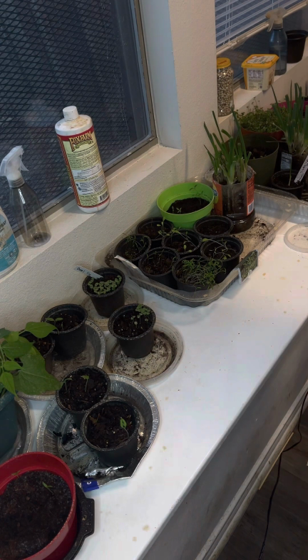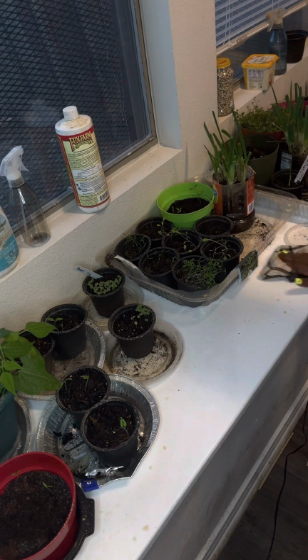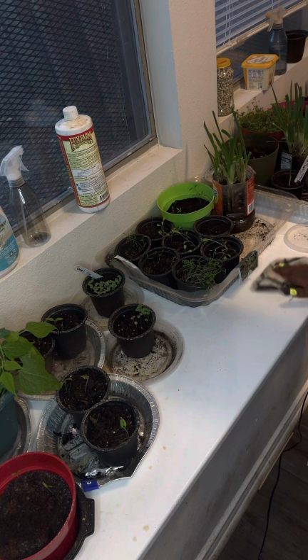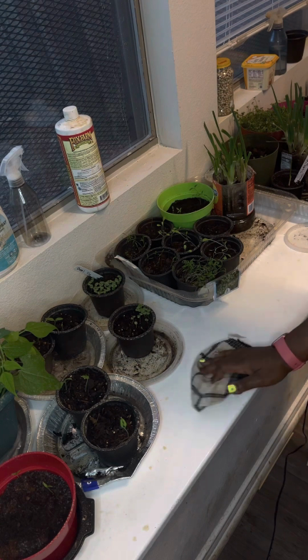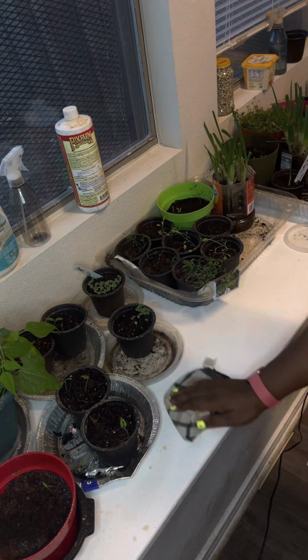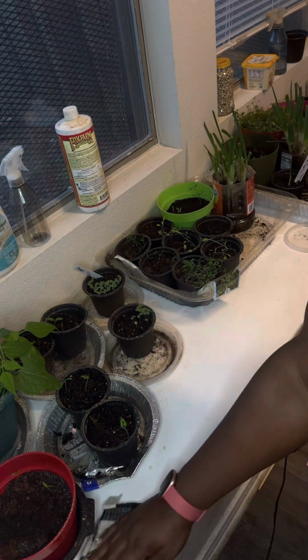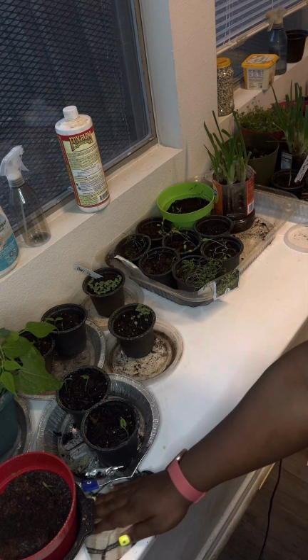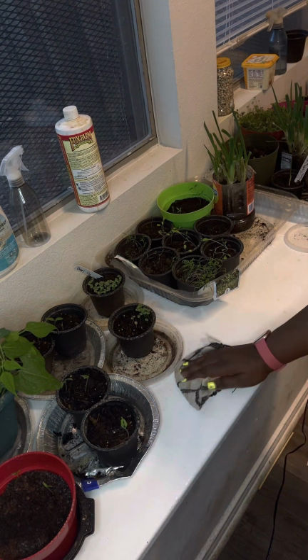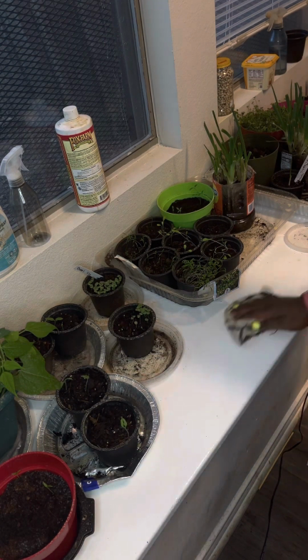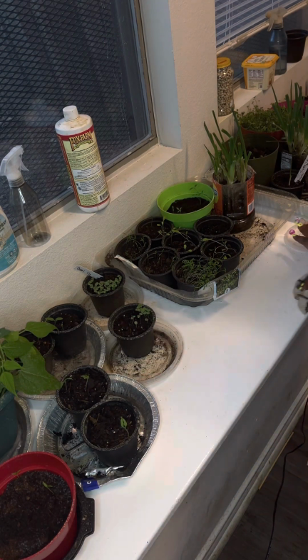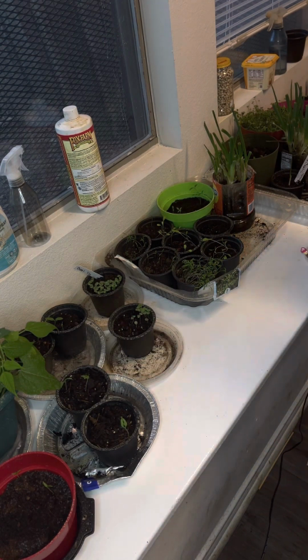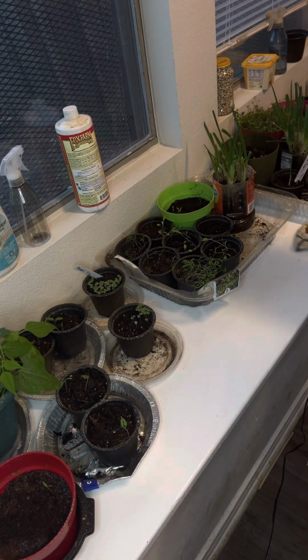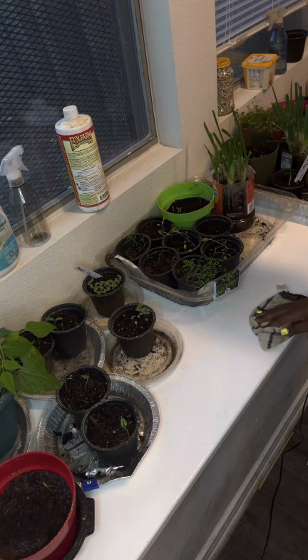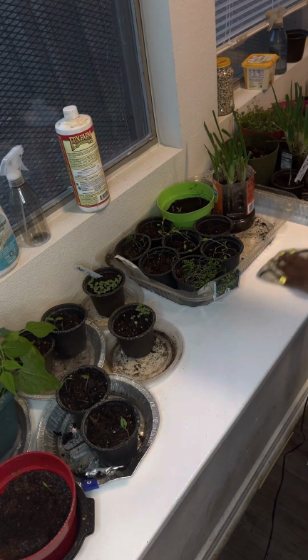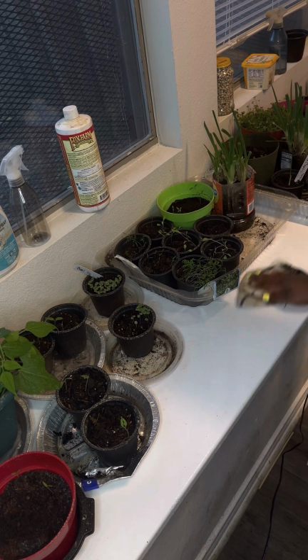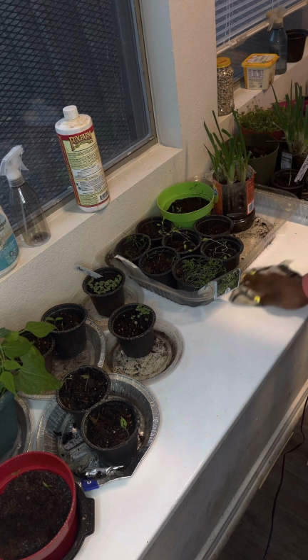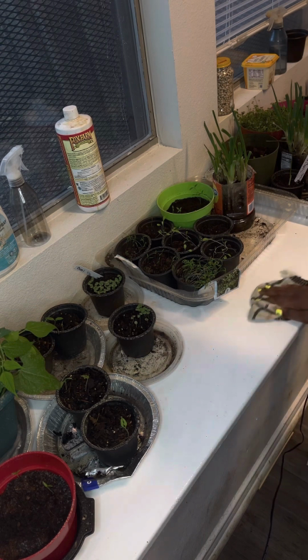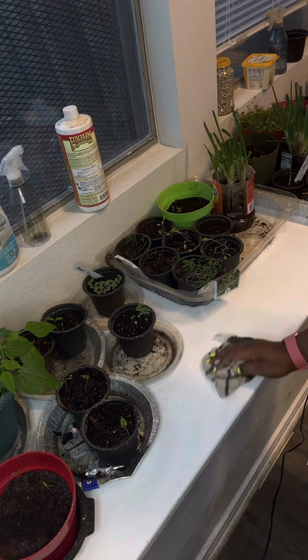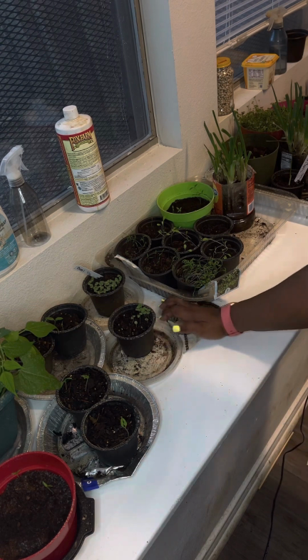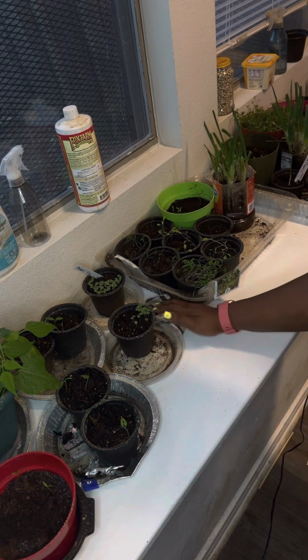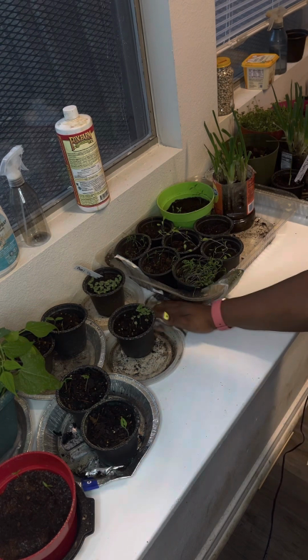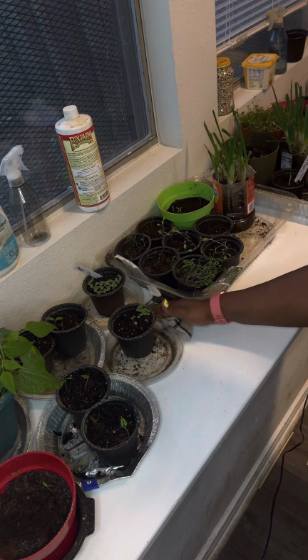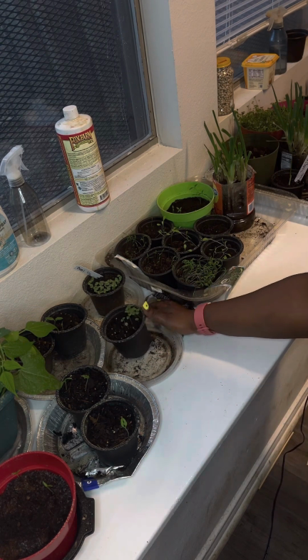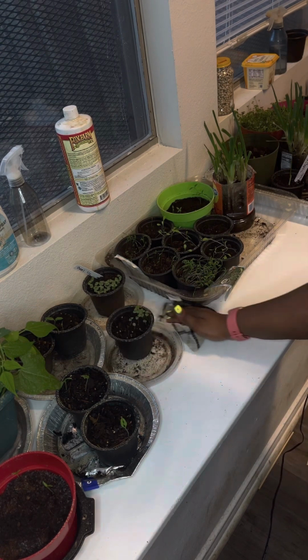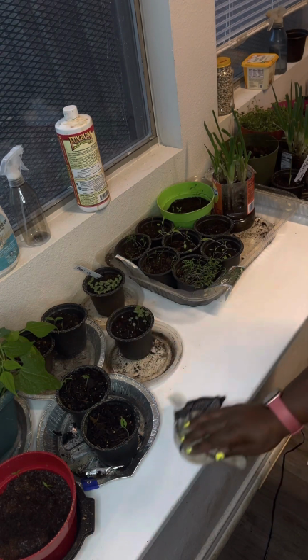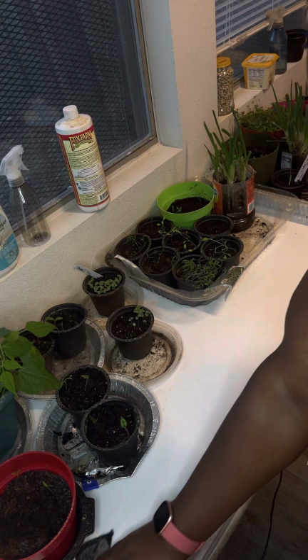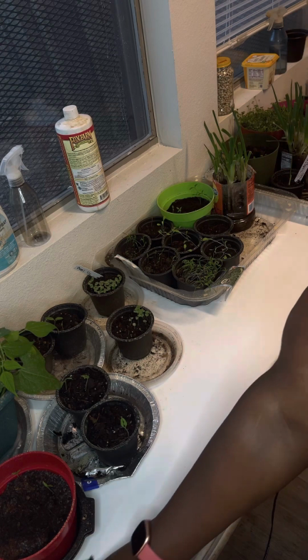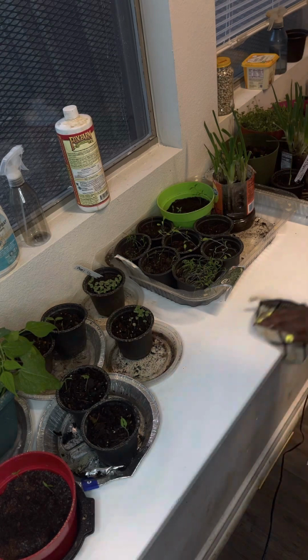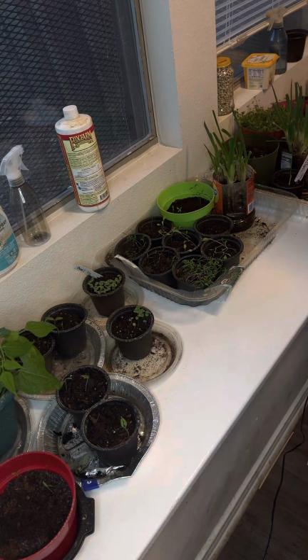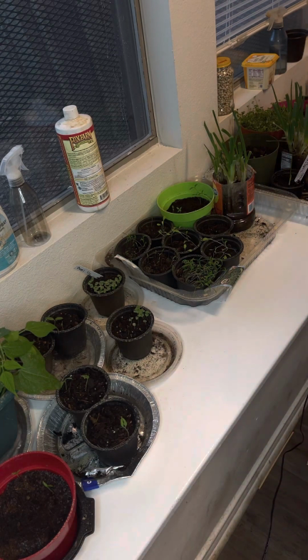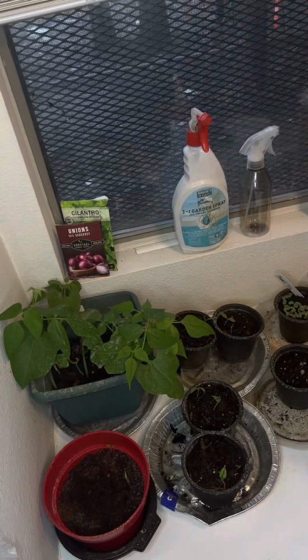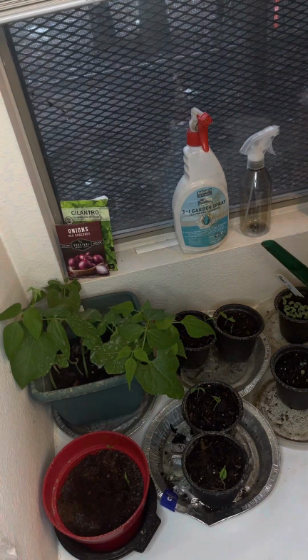I'm just cleaning up the area and prepping because it was freezing cold. The devil decided to go inside and close his doors and let Elsa unleash her powers all over the damn place in Dallas. So I'm just checking on everything.